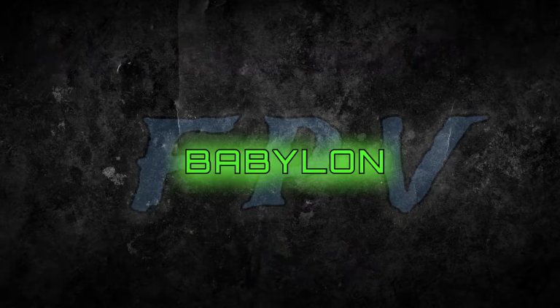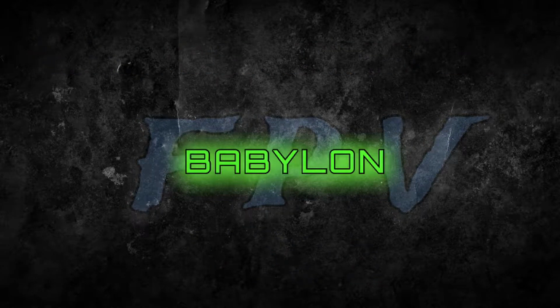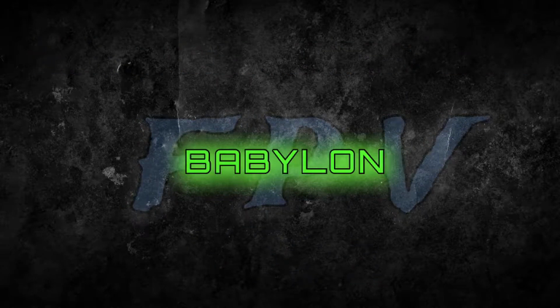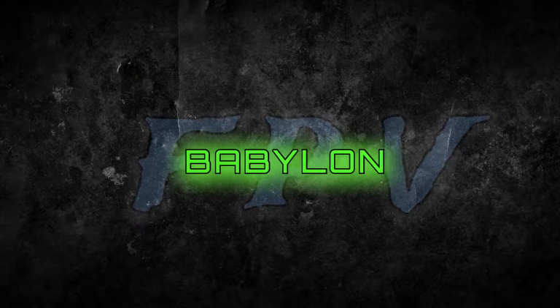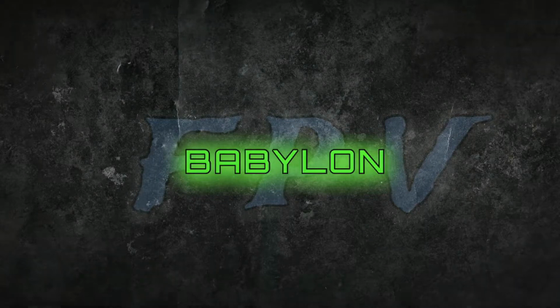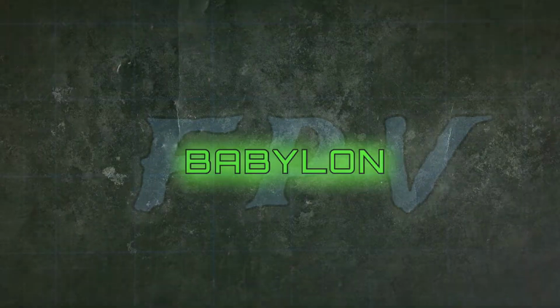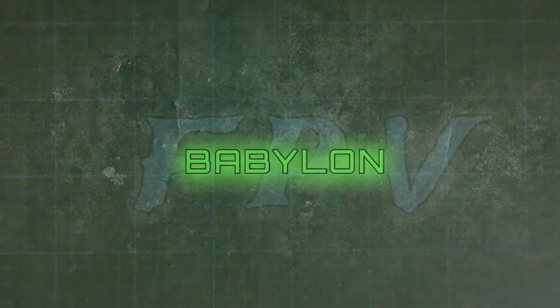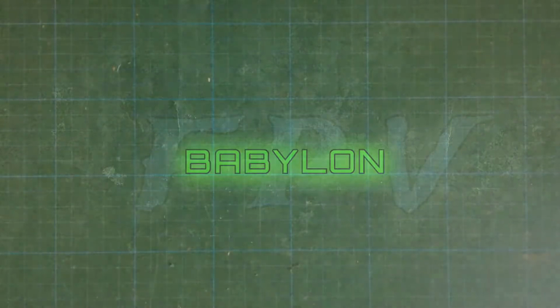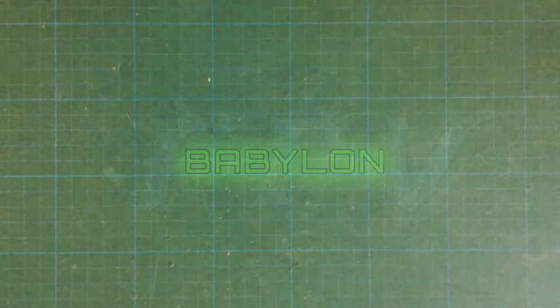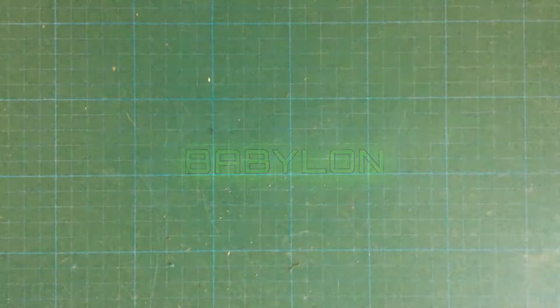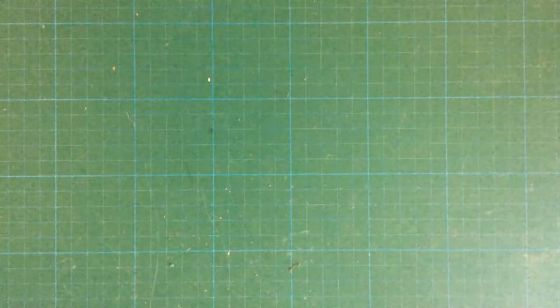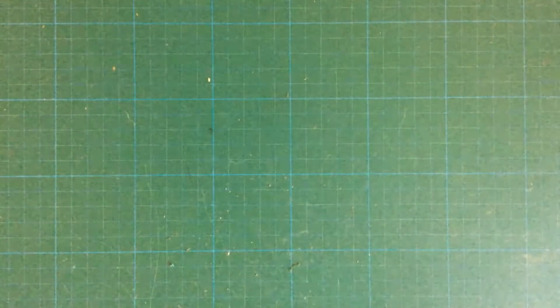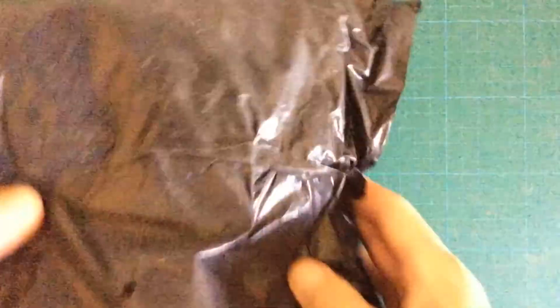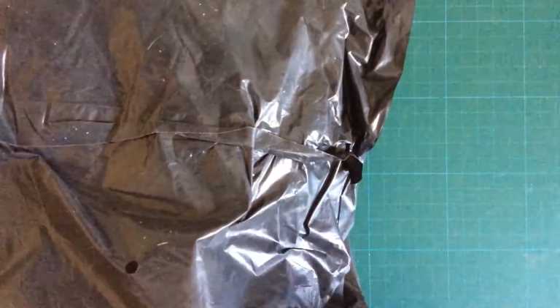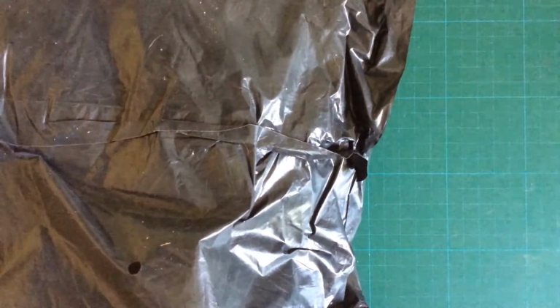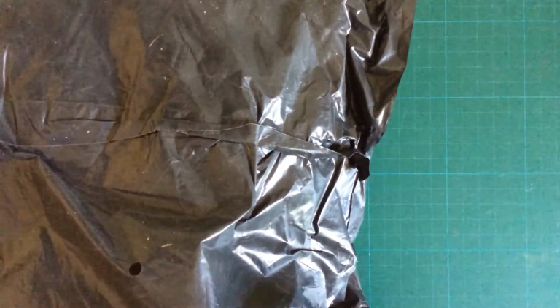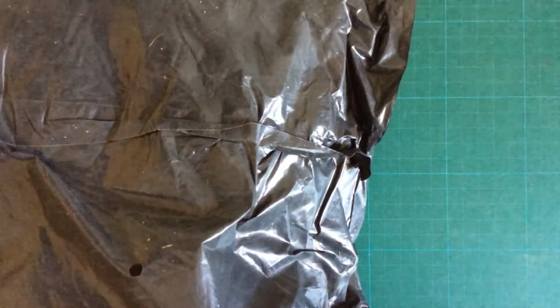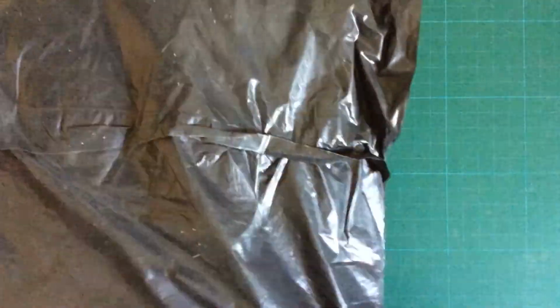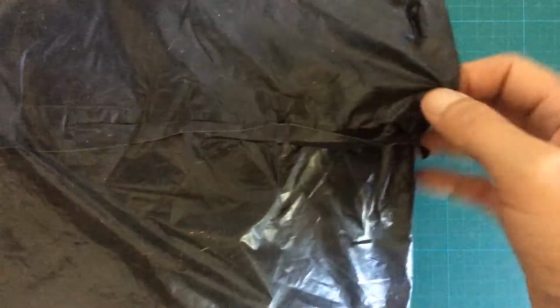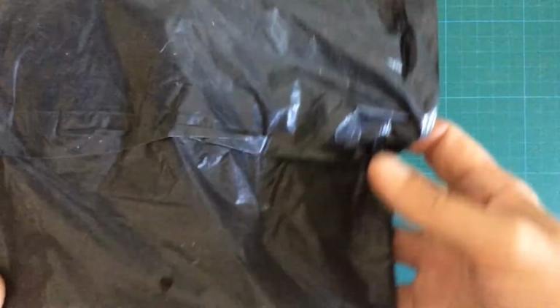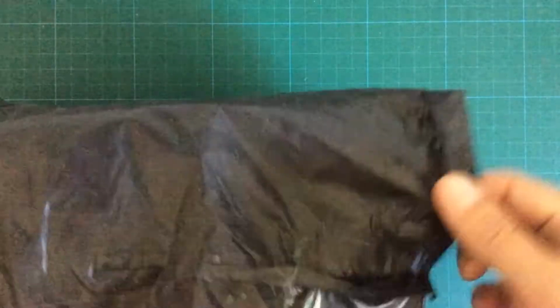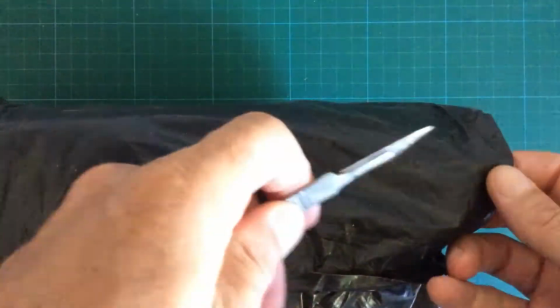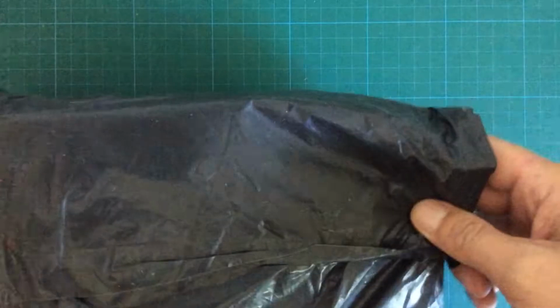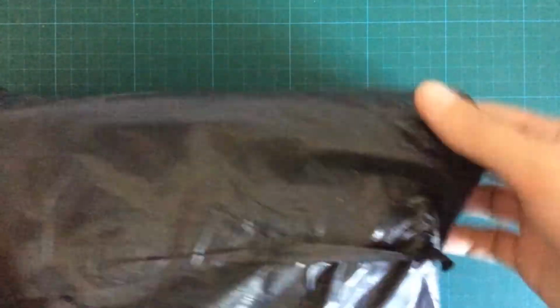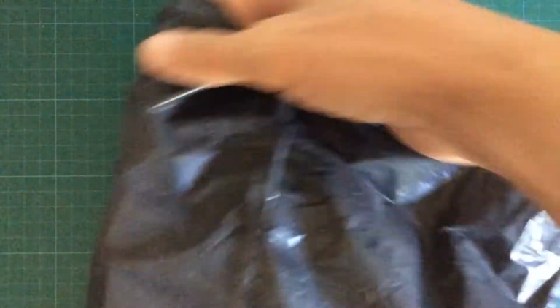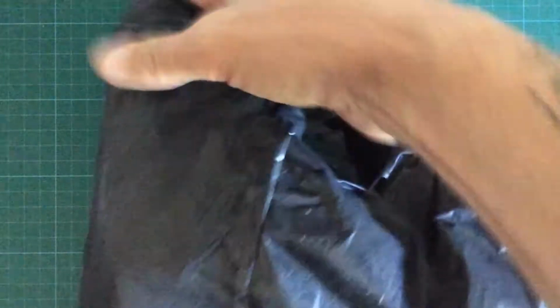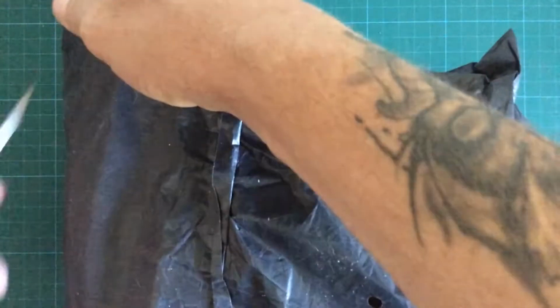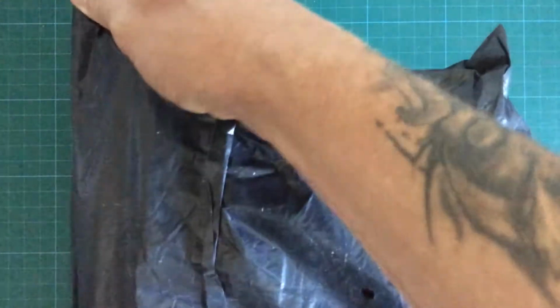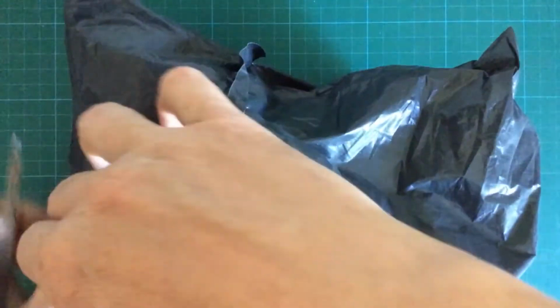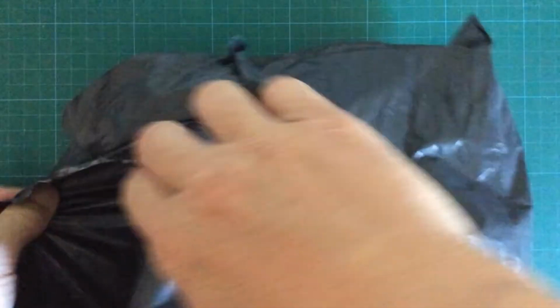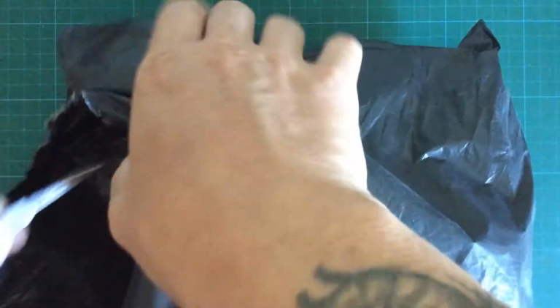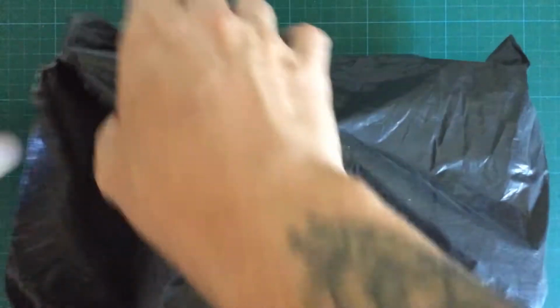Hello and welcome to another drone know-how show. Today we're going to talk a little bit about LiPo batteries — lithium polymer.